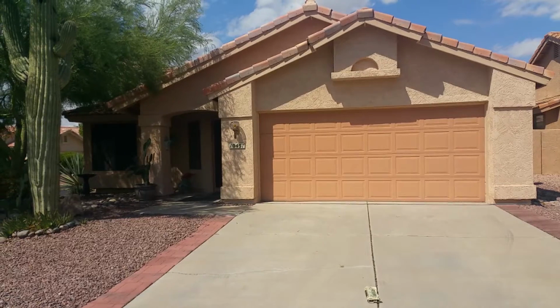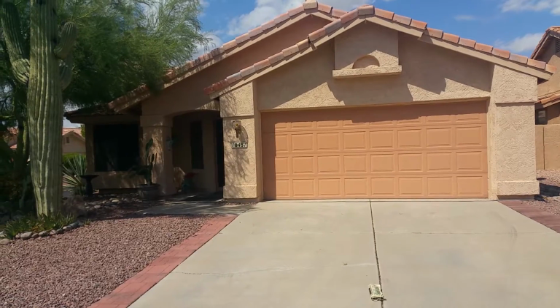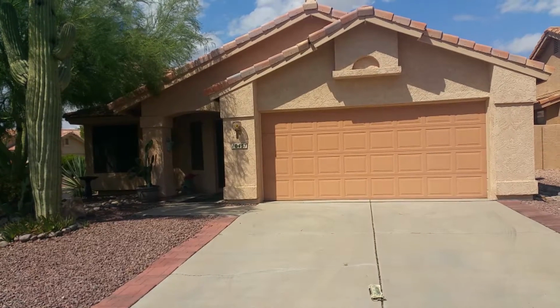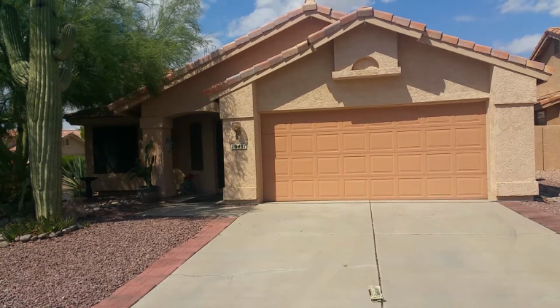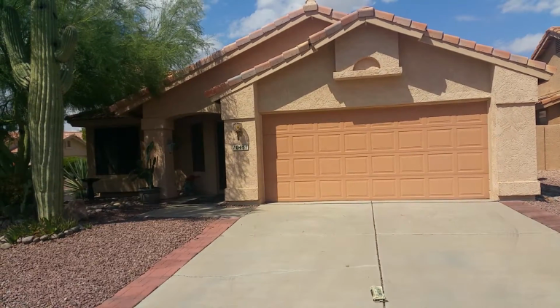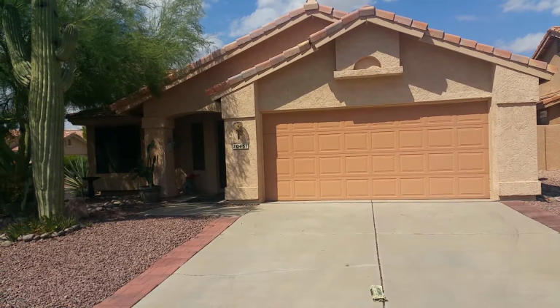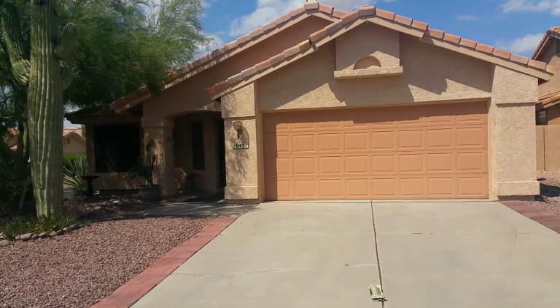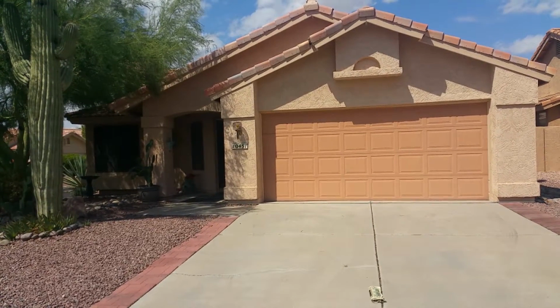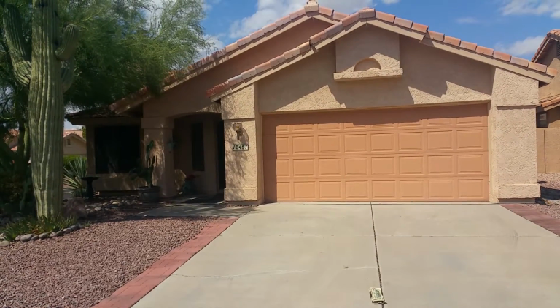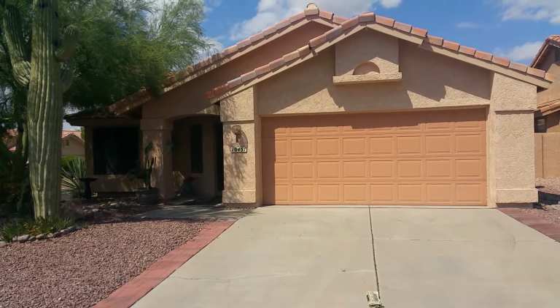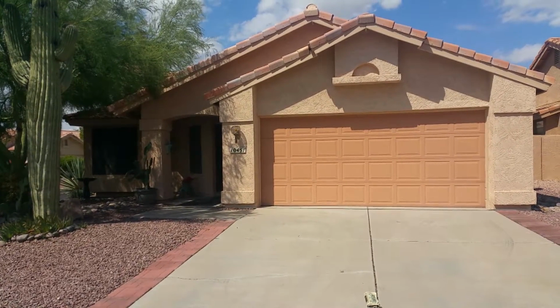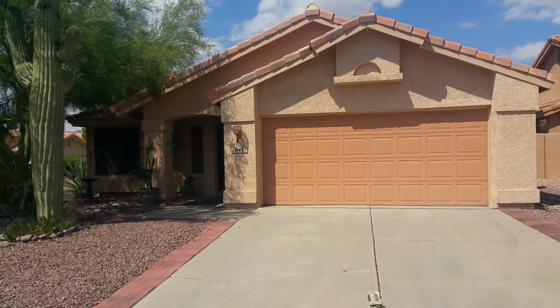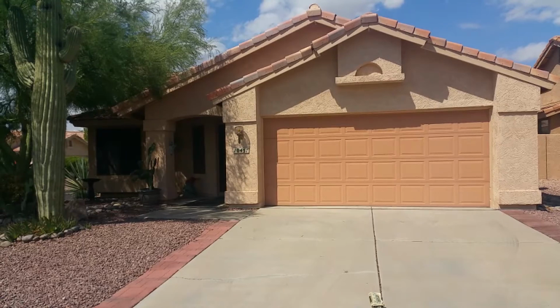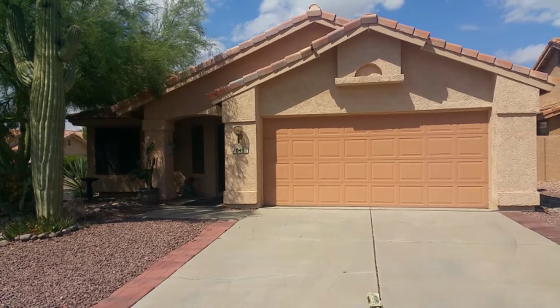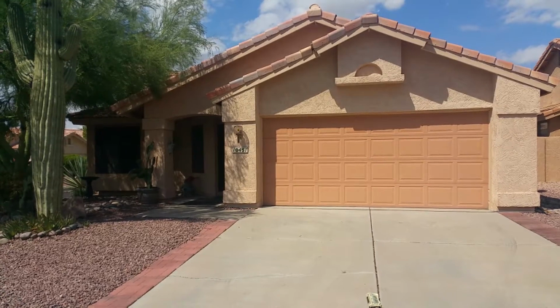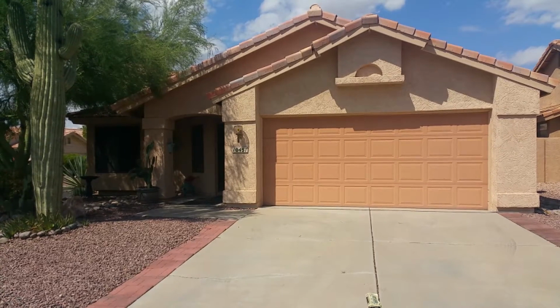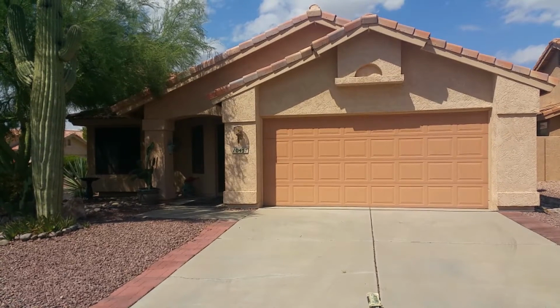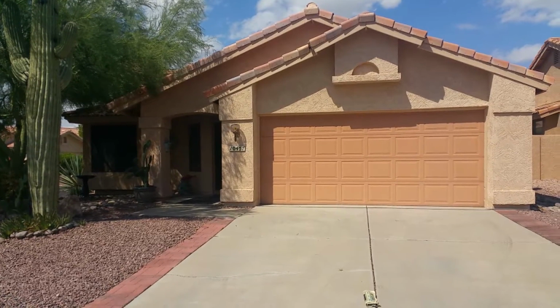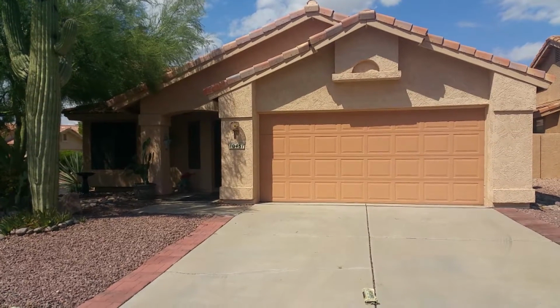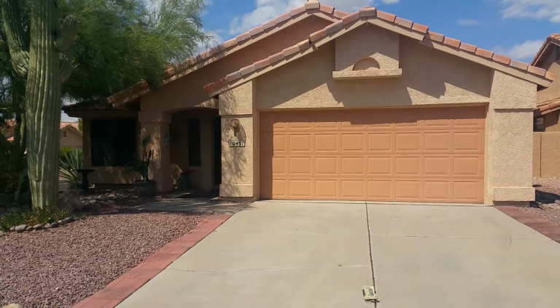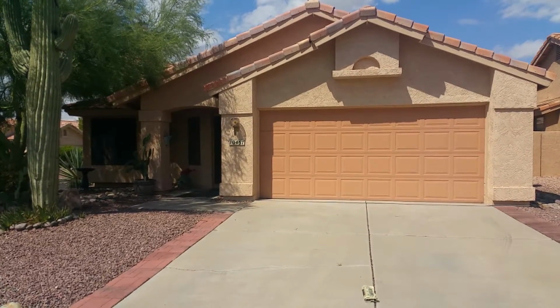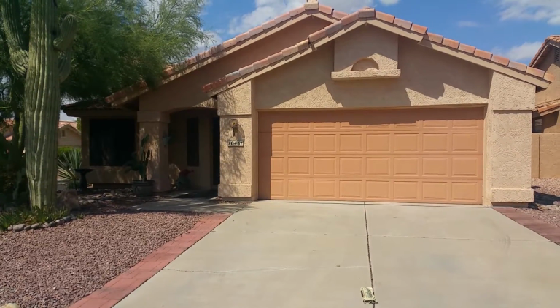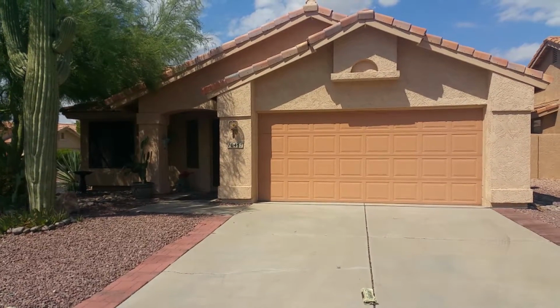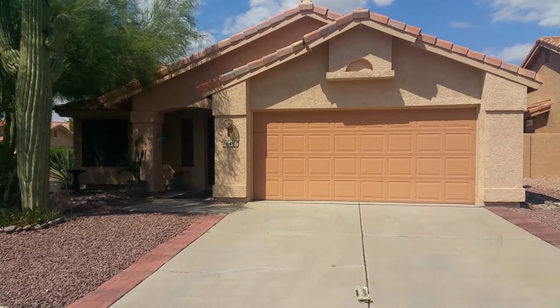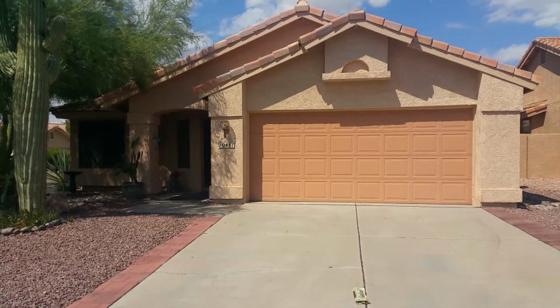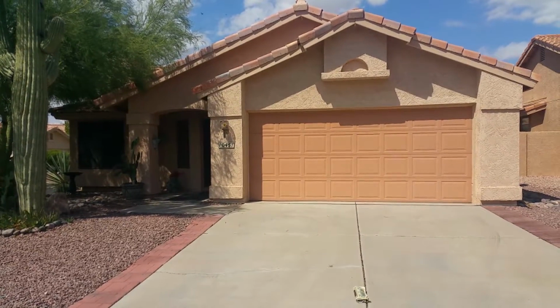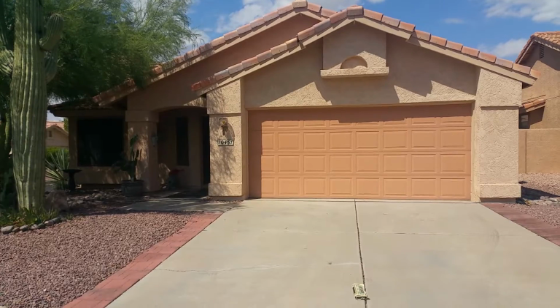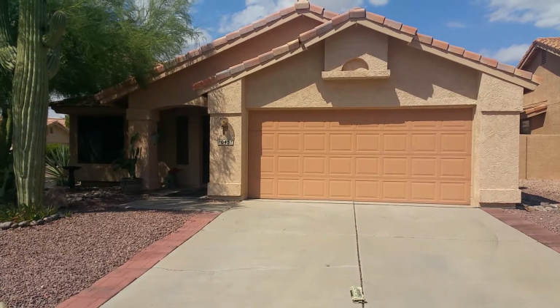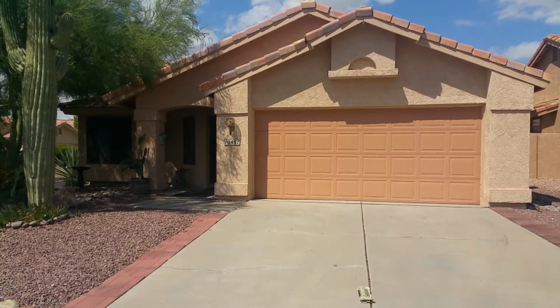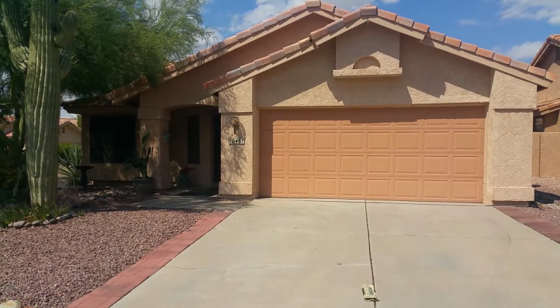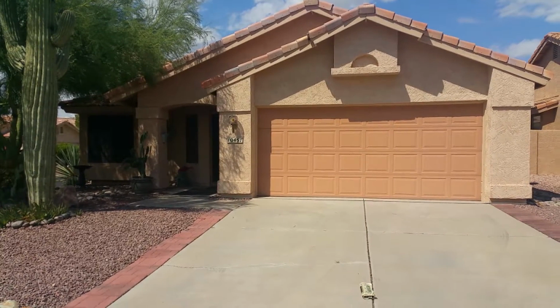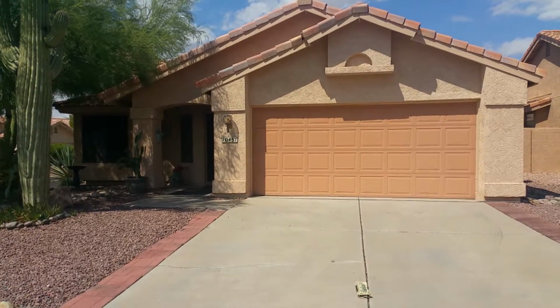We are standing outside of 10451 North Fairway Vista Lane. This is a two-bedroom, two-bath home plus a den with 1,544 square feet. Your nearest crossroads are Oracle and Lambert.